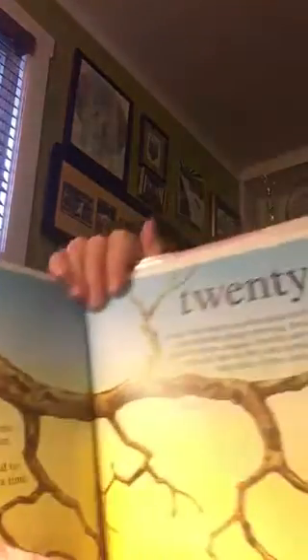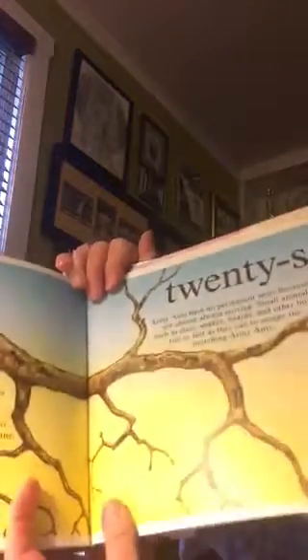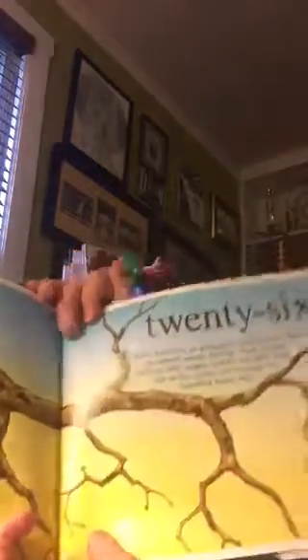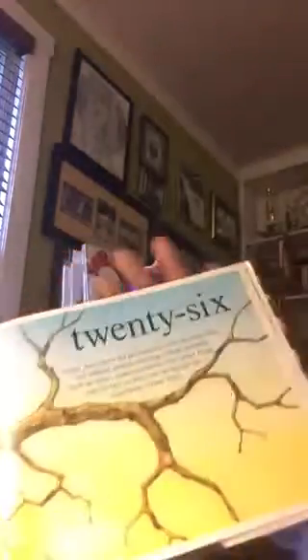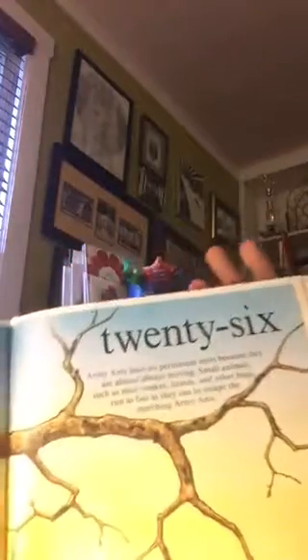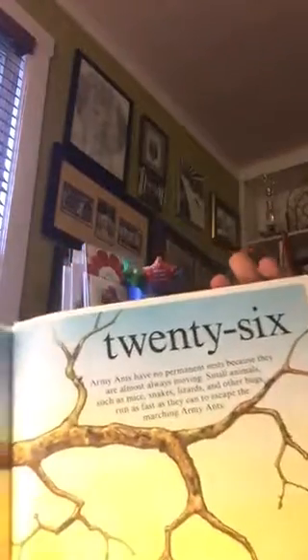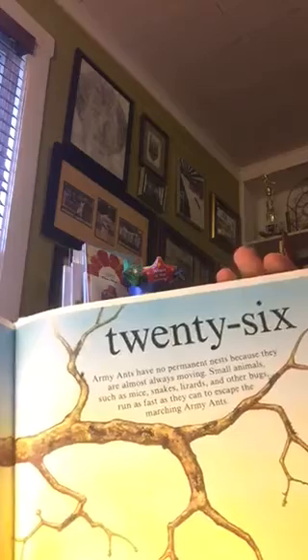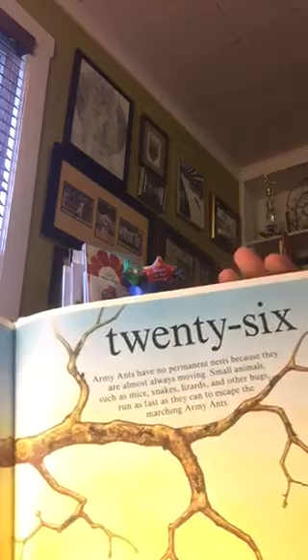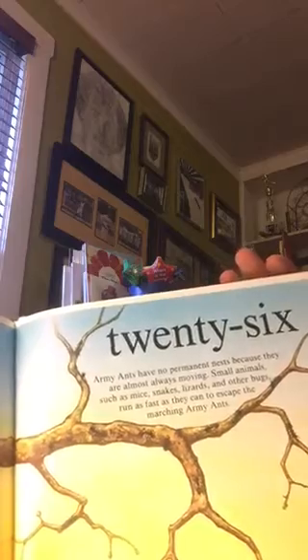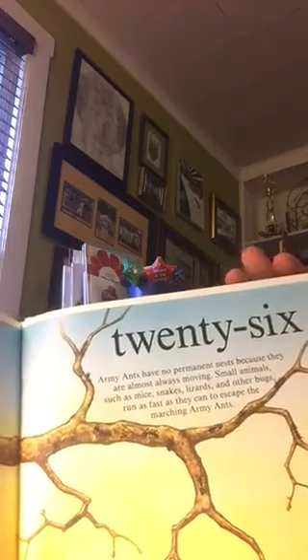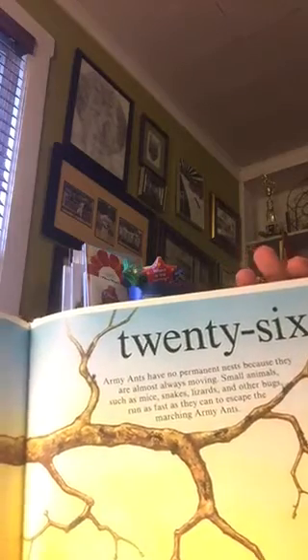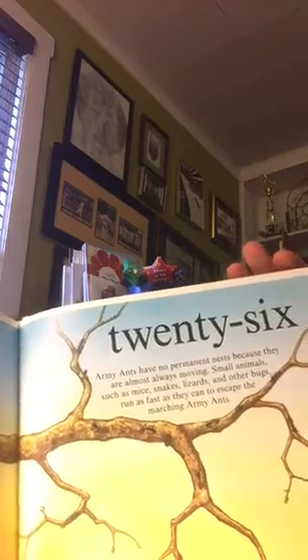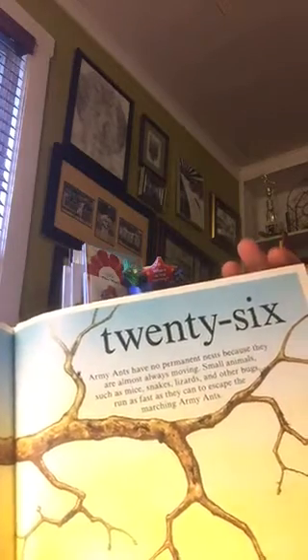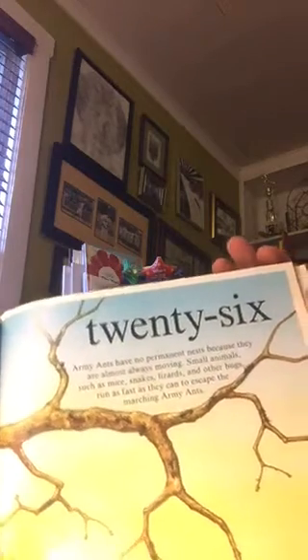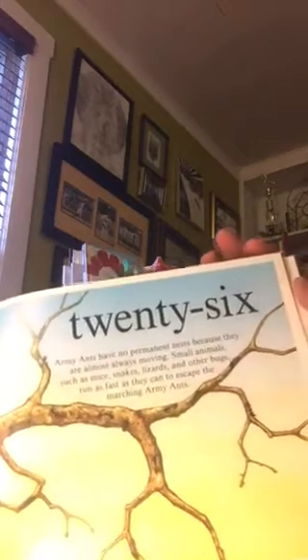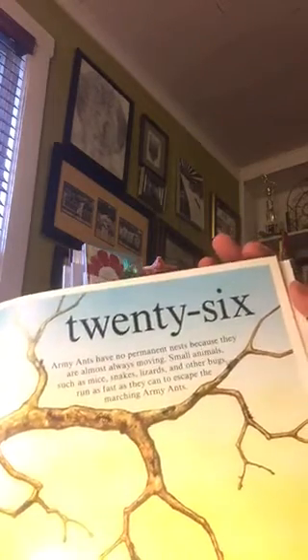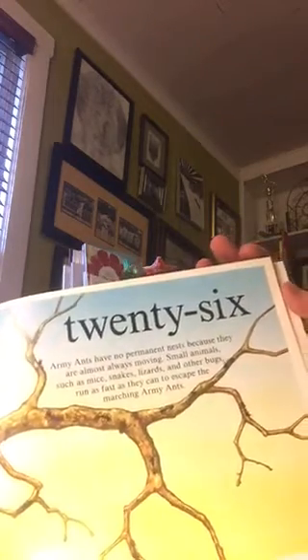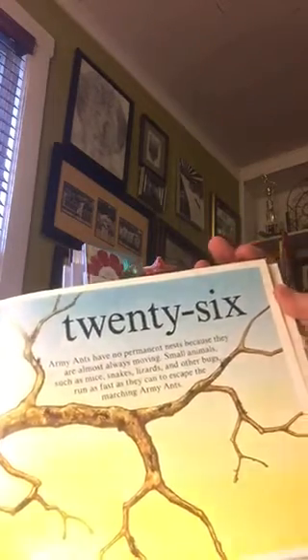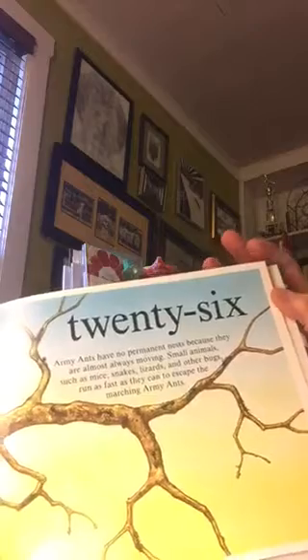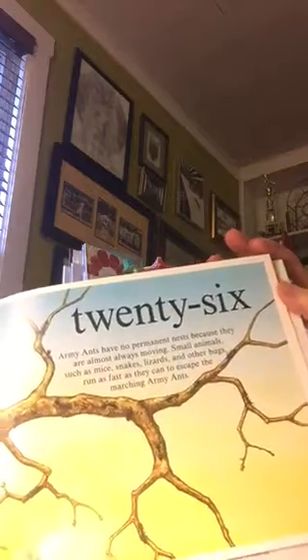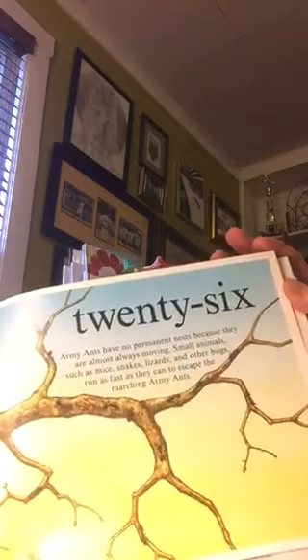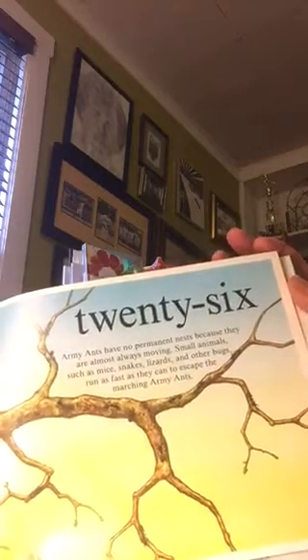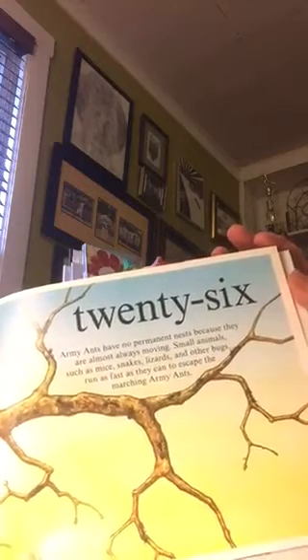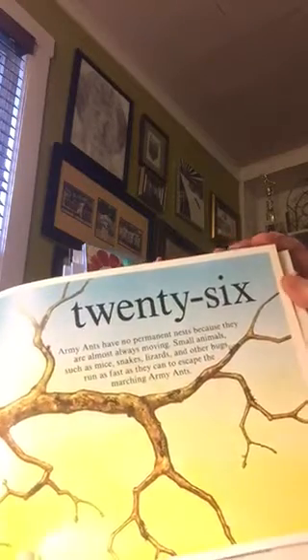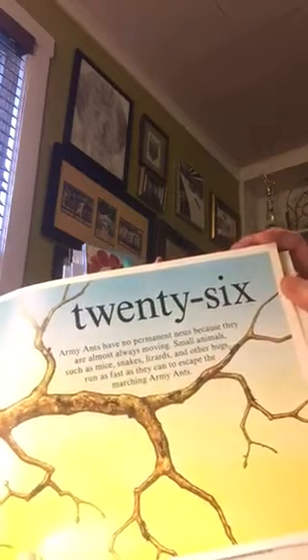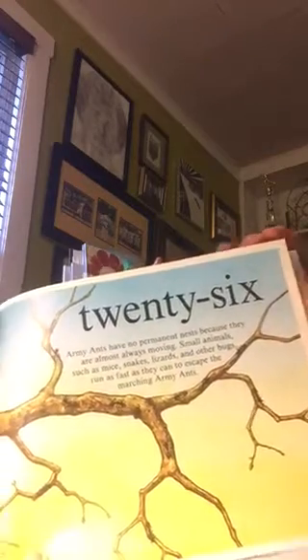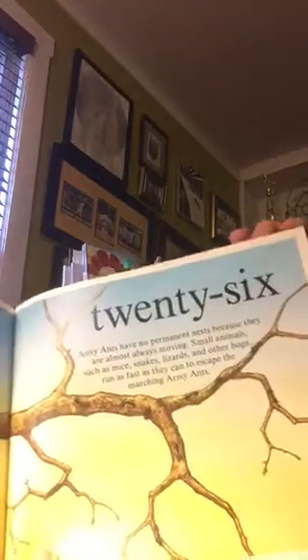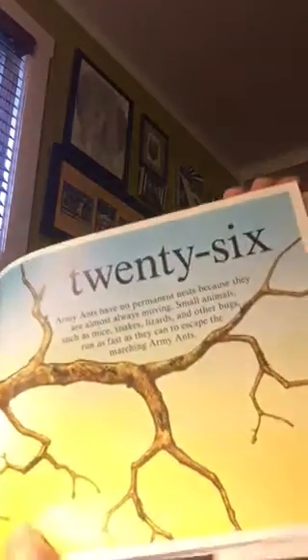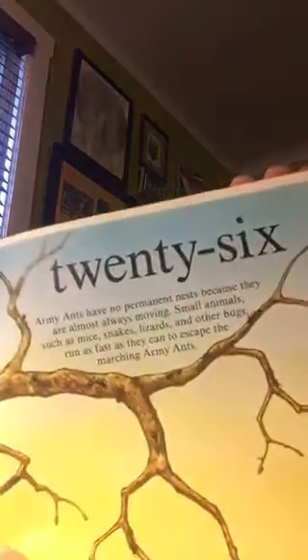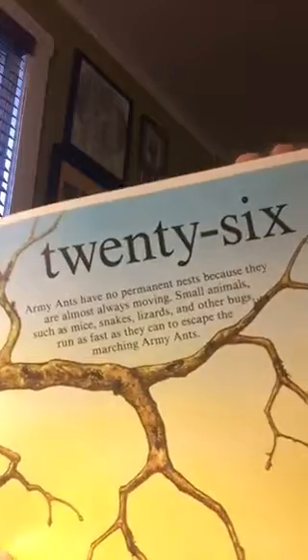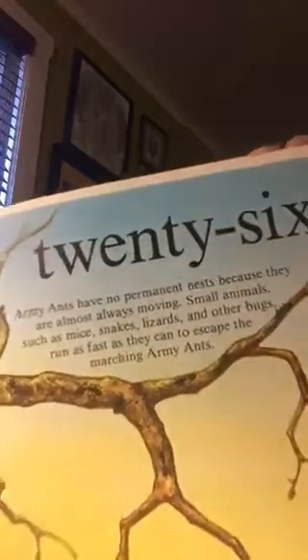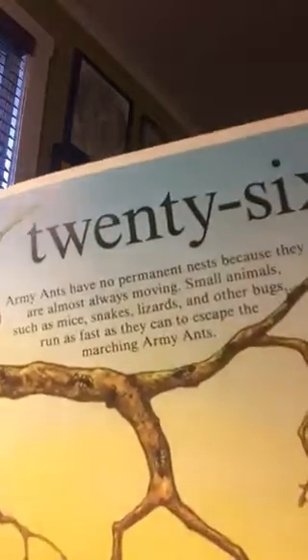Whoa! Army ants have no permanent nests because they are almost always moving. Small animals such as mice, snakes, lizards, and other bugs run as fast as they can to escape the marching army ants.